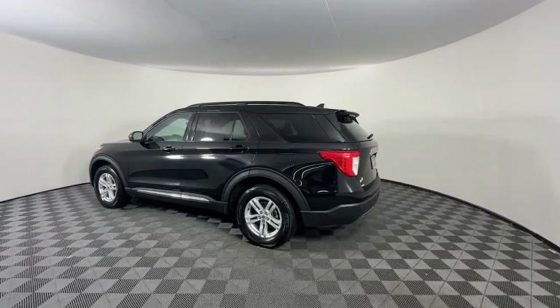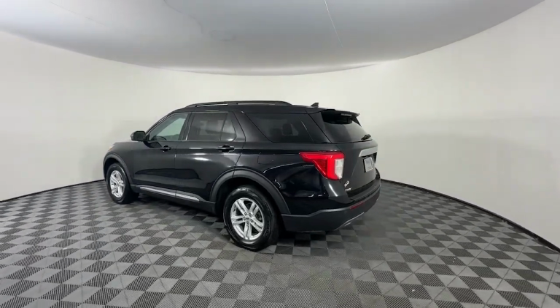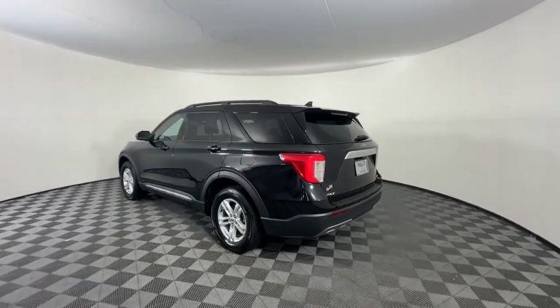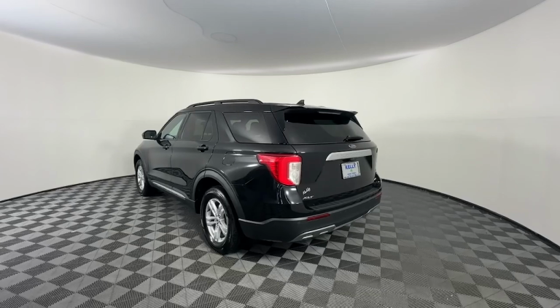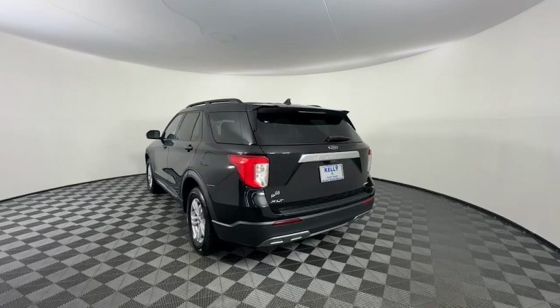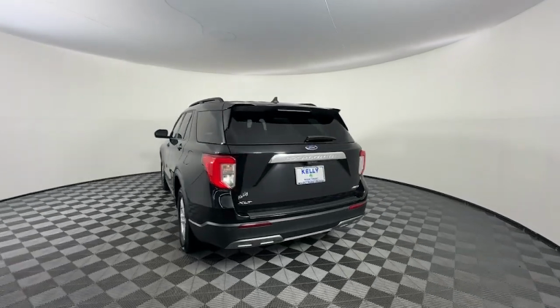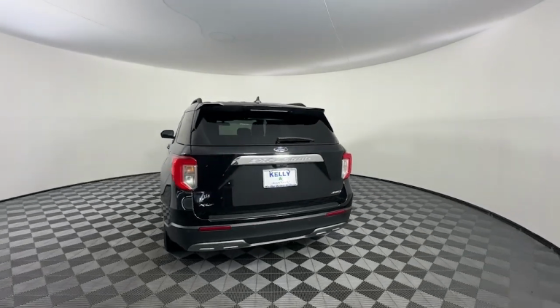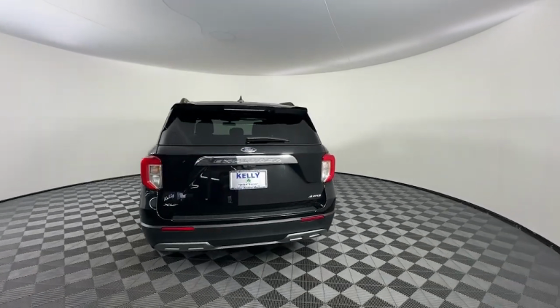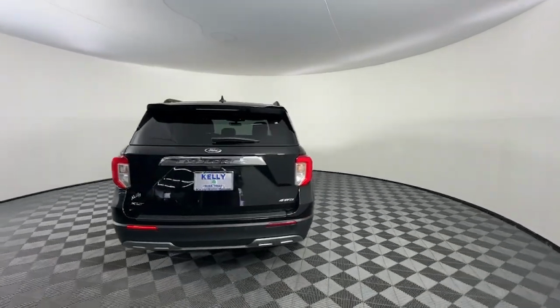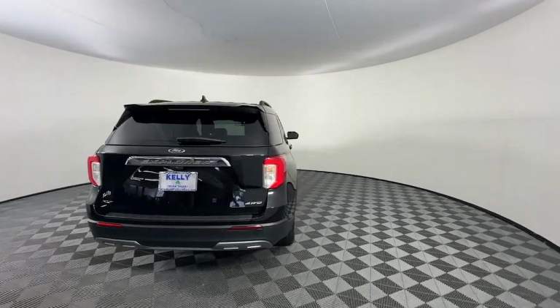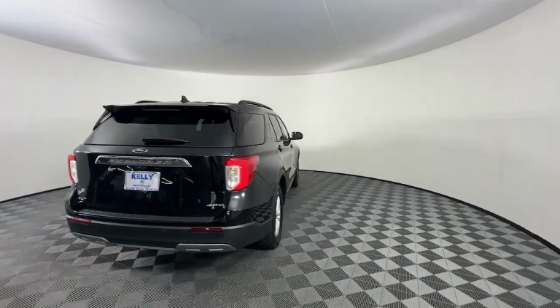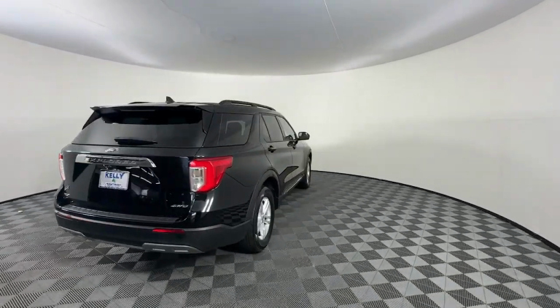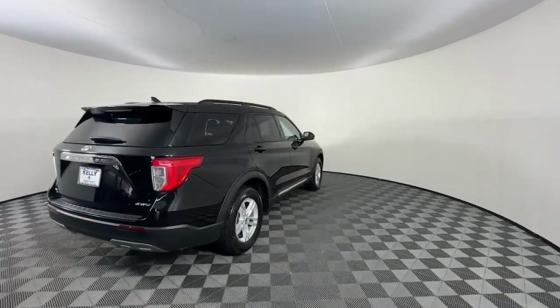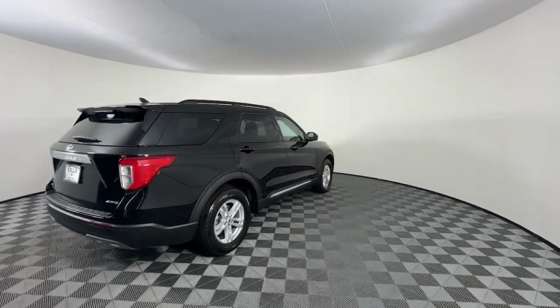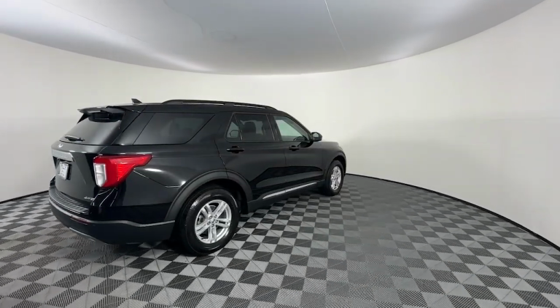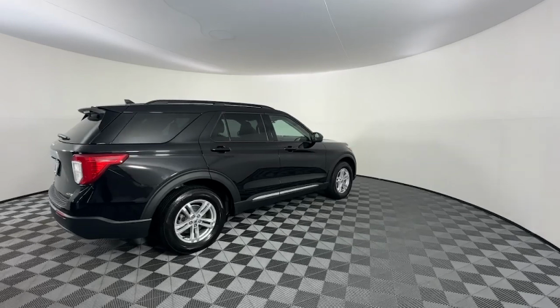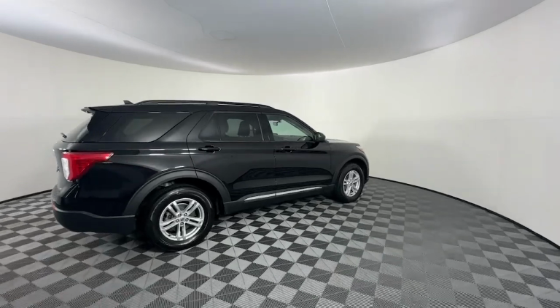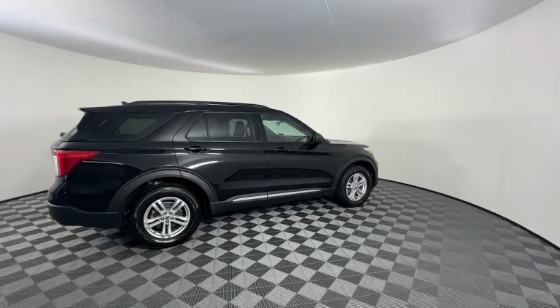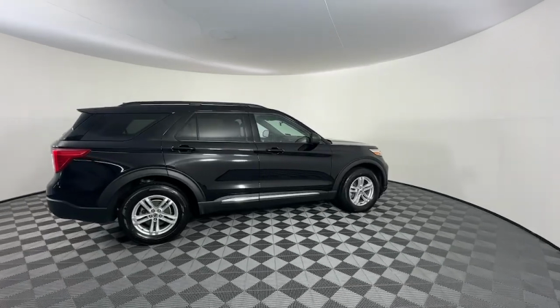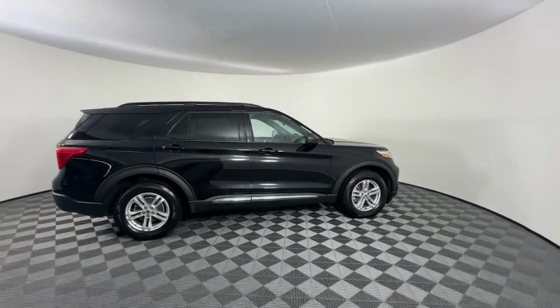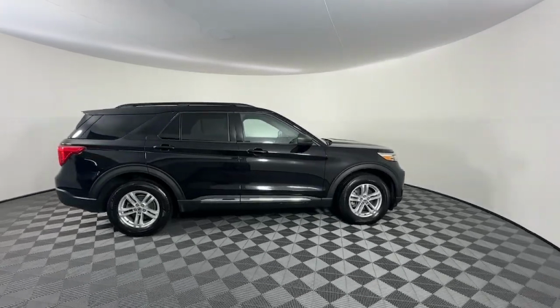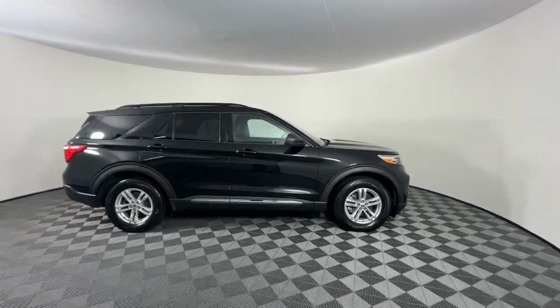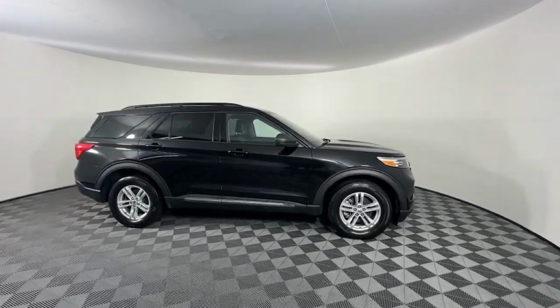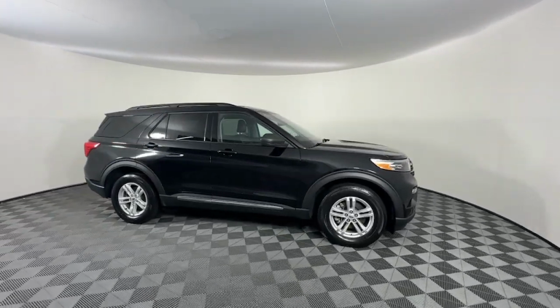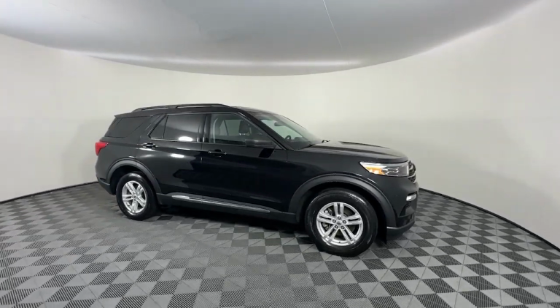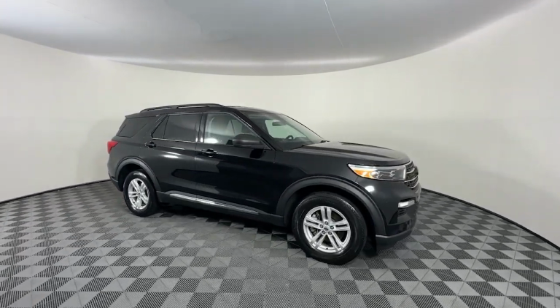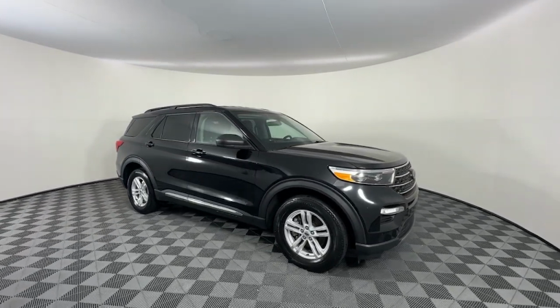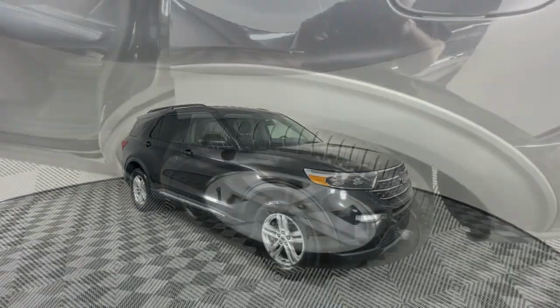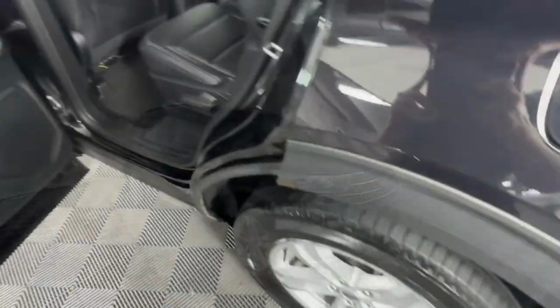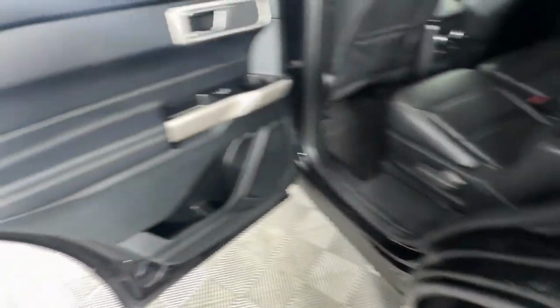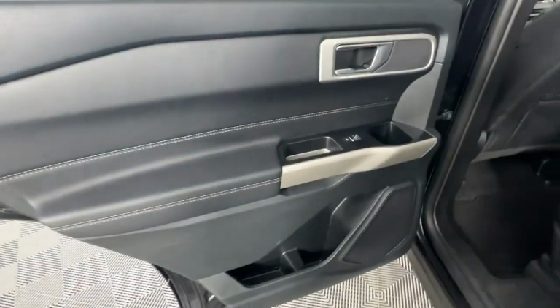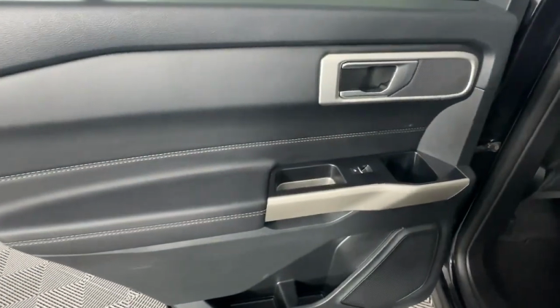Behind its commanding stance, you'll find a refined, comfortable driving experience, available options that let you customize technology and capabilities, and rugged, mid-size SUV versatility. The following are some of this vehicle's highlighted options.